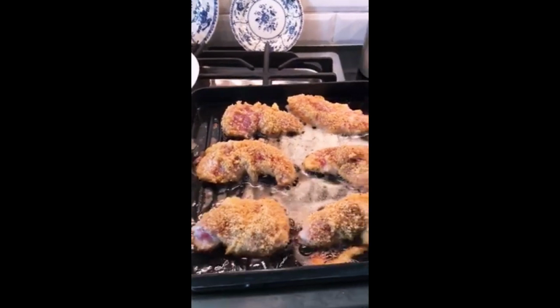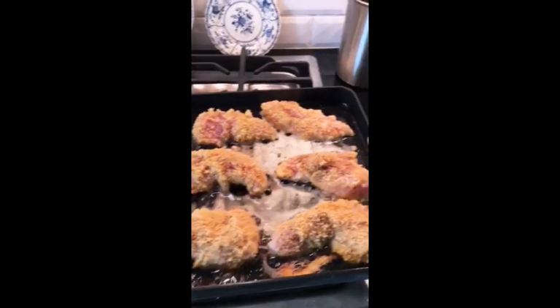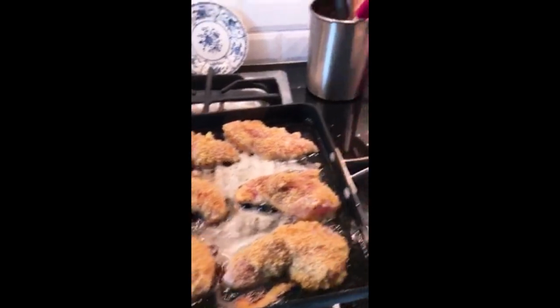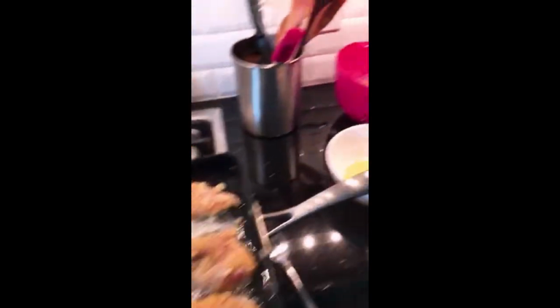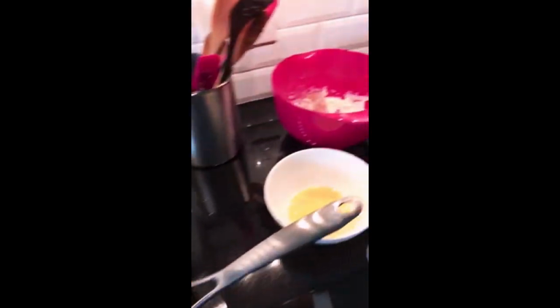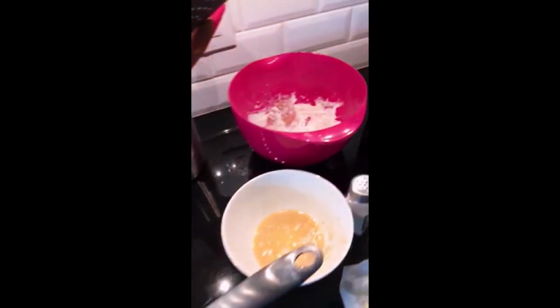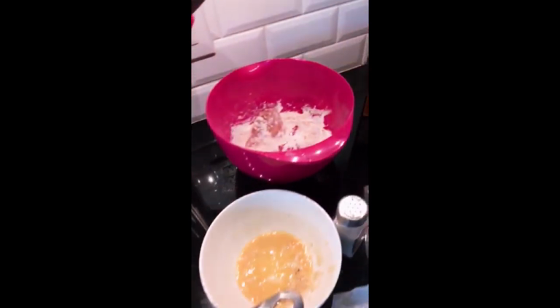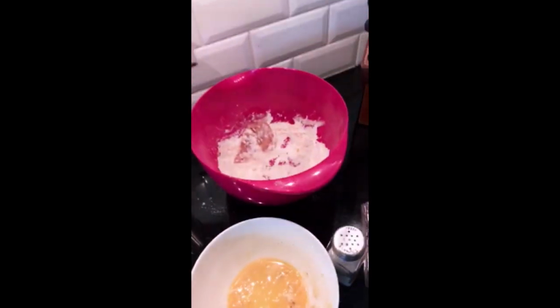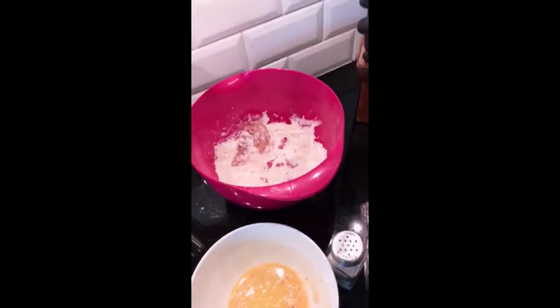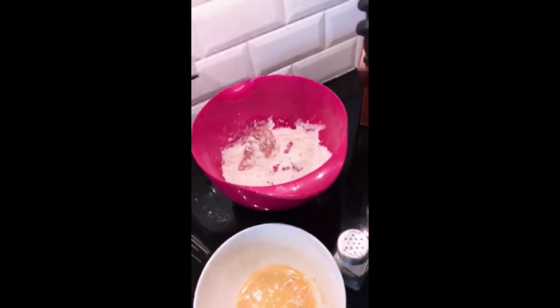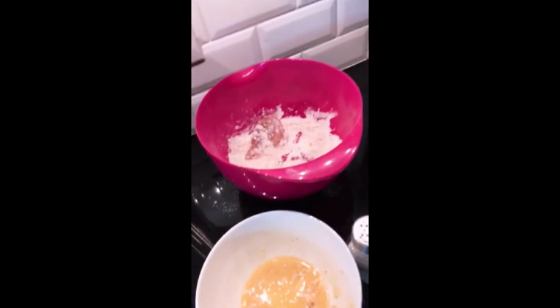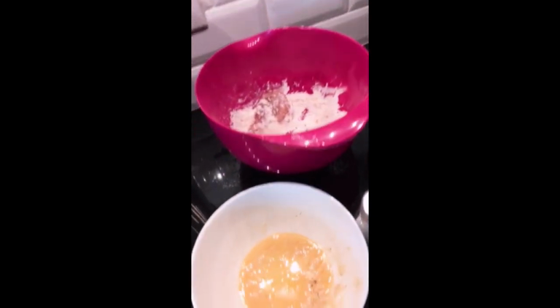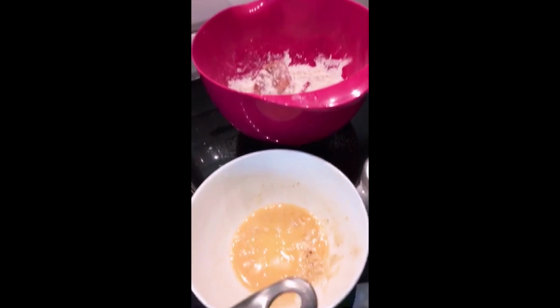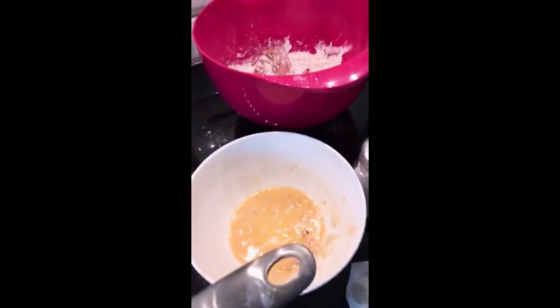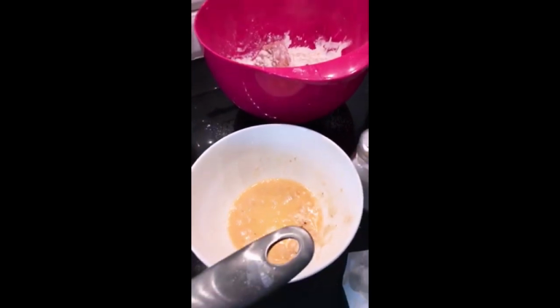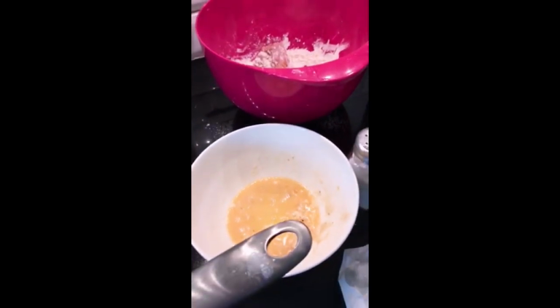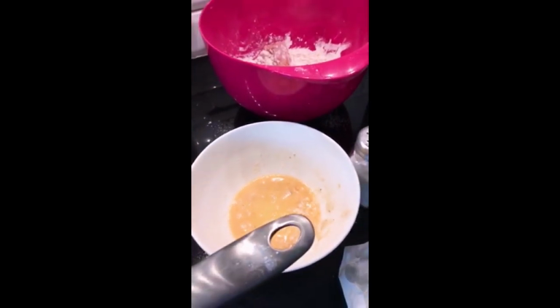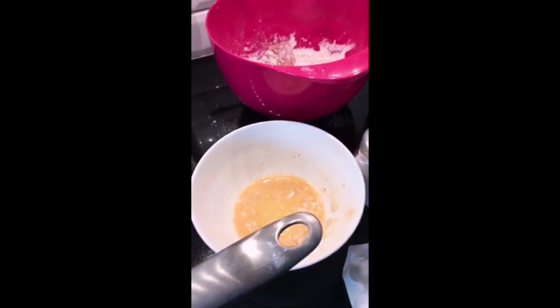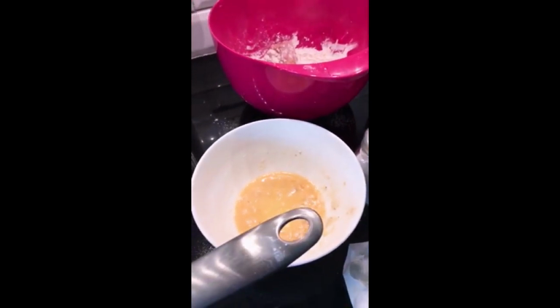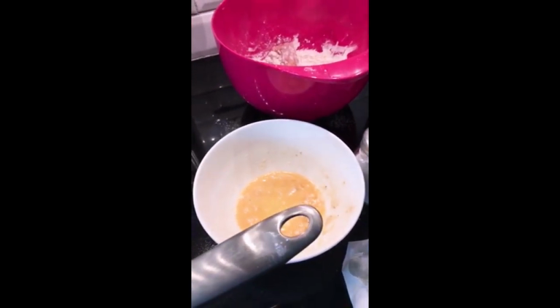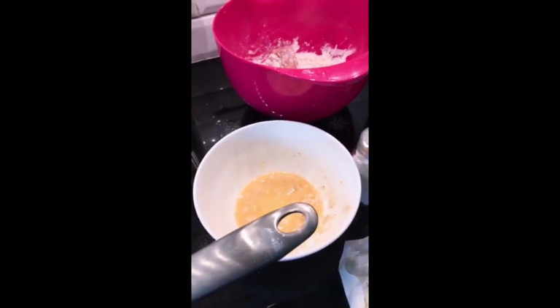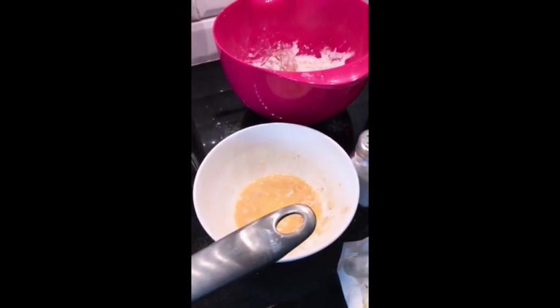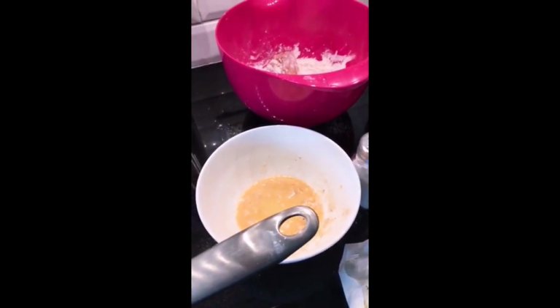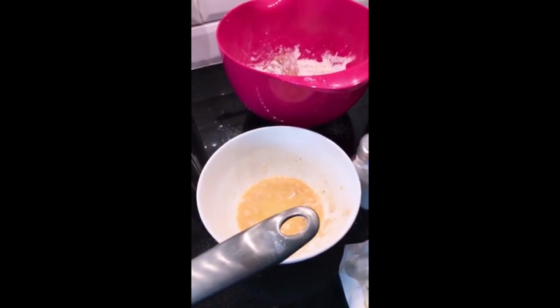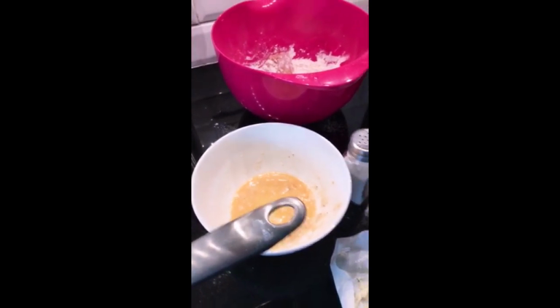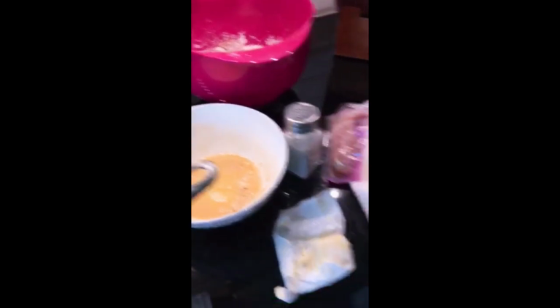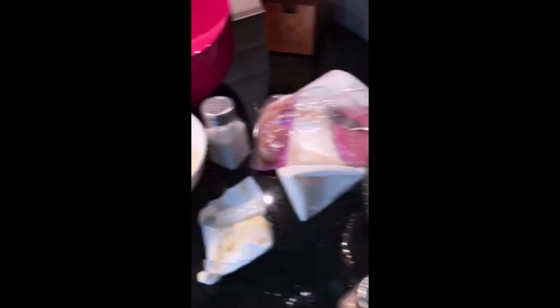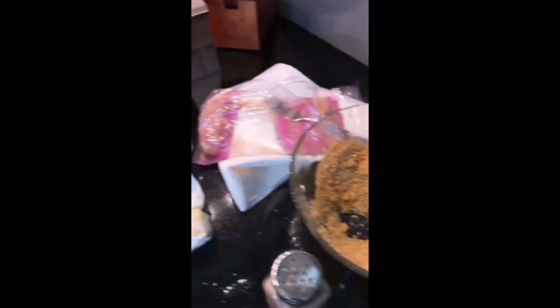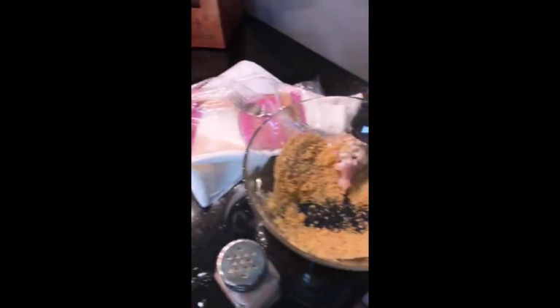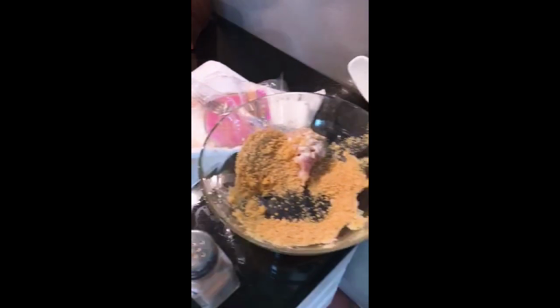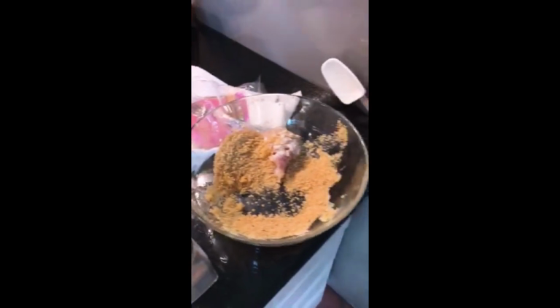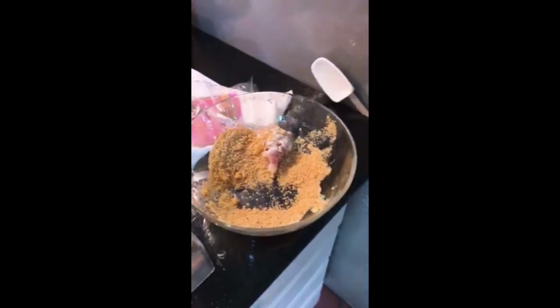I just lightly dusted the flour, dip it in one egg and some water, and then the panko.